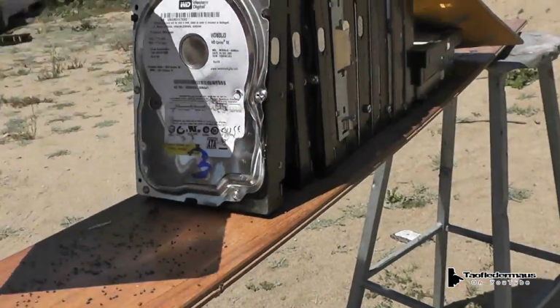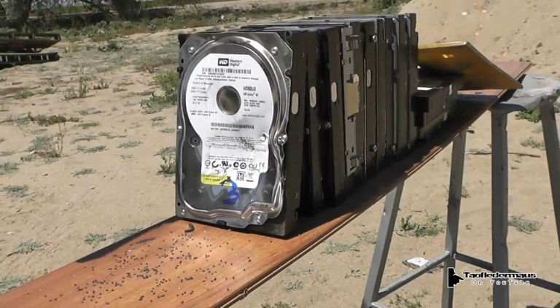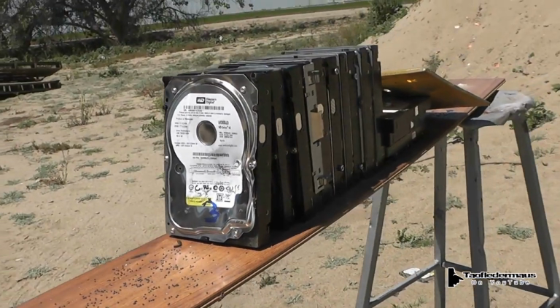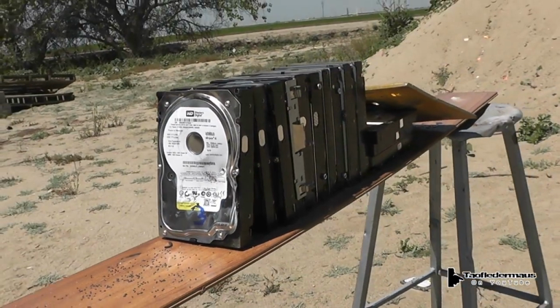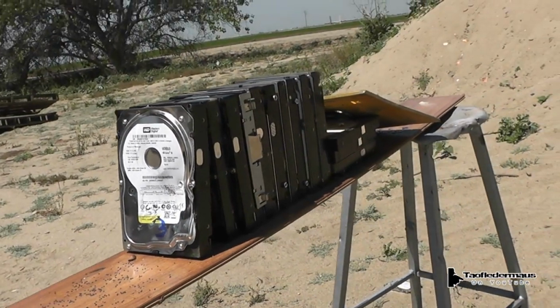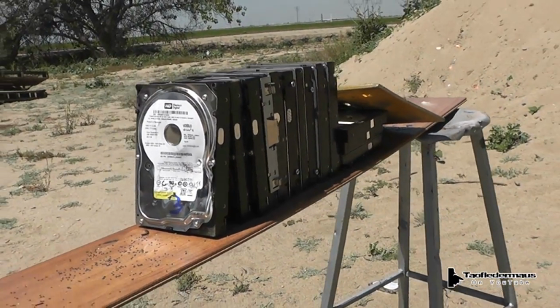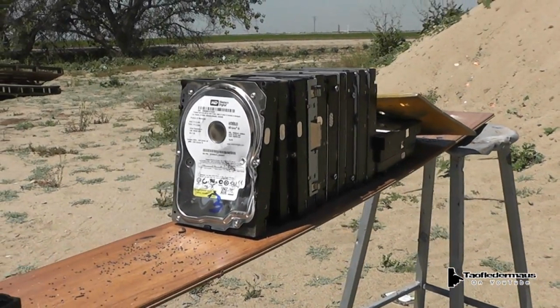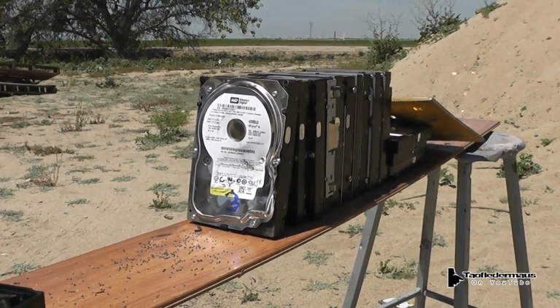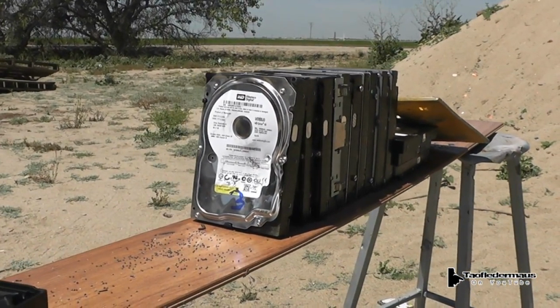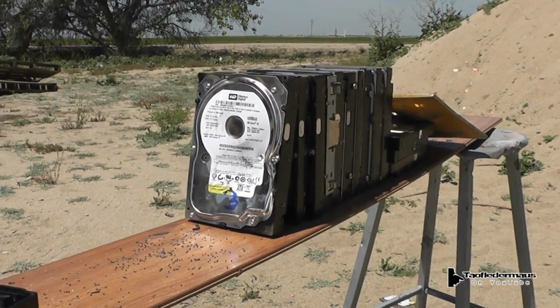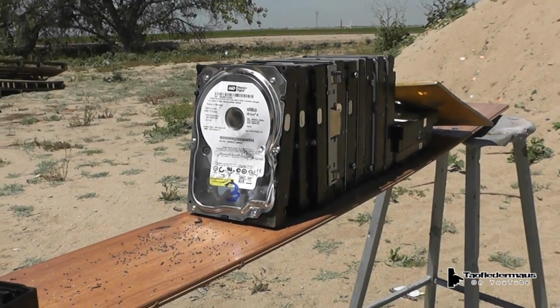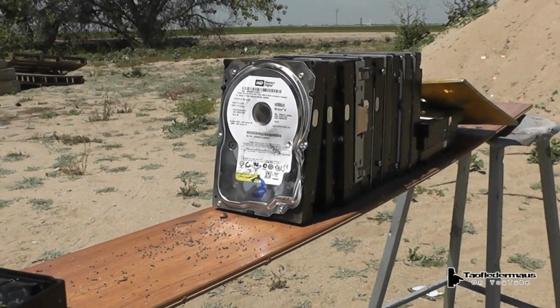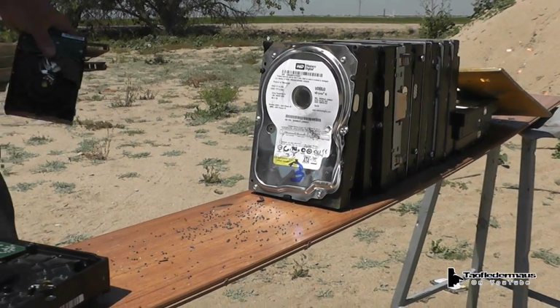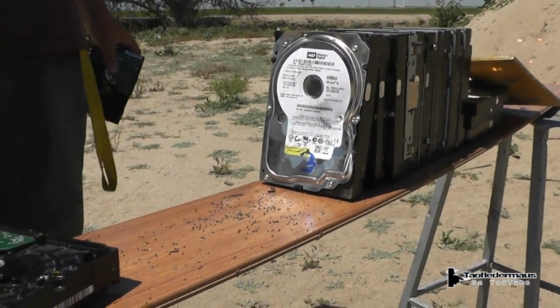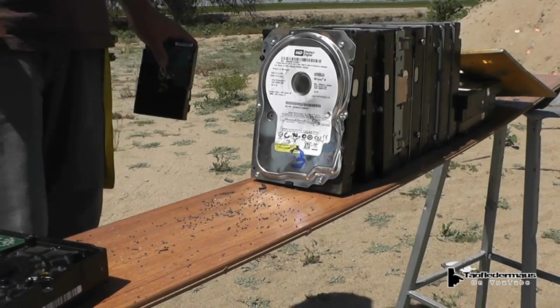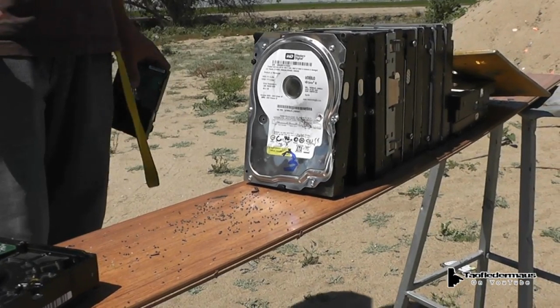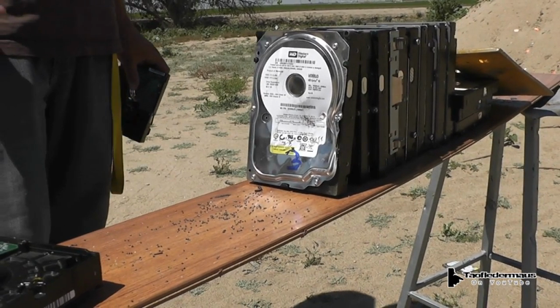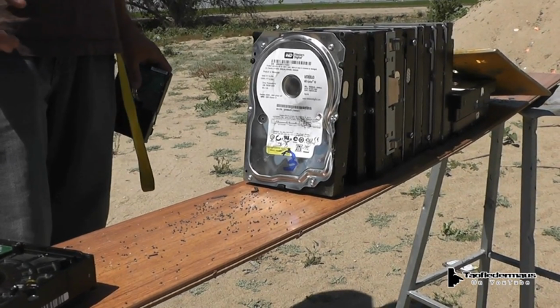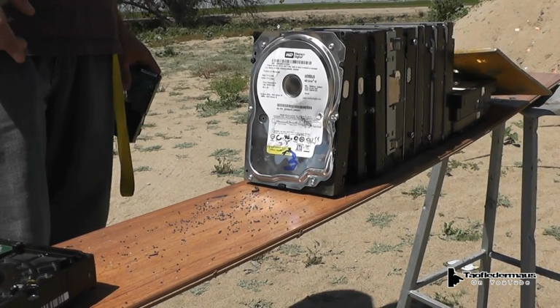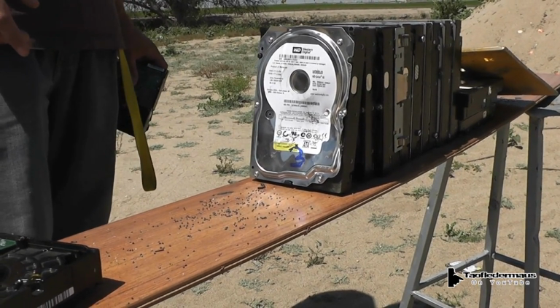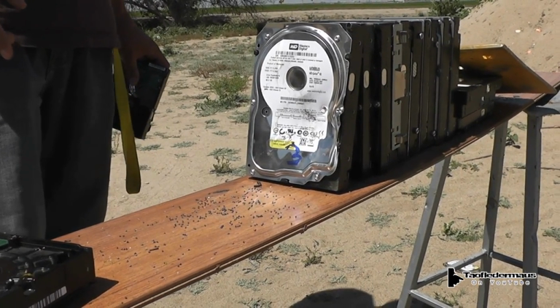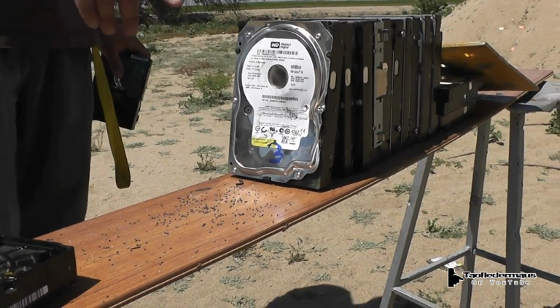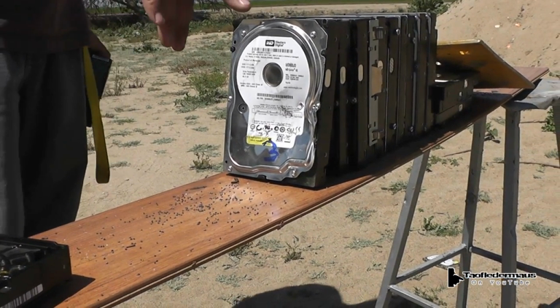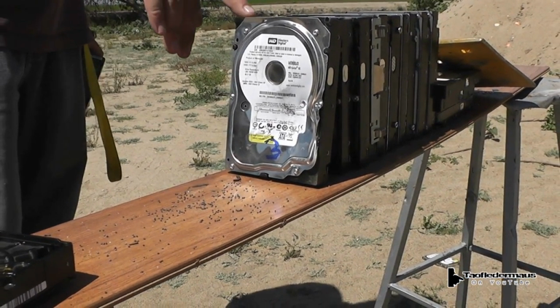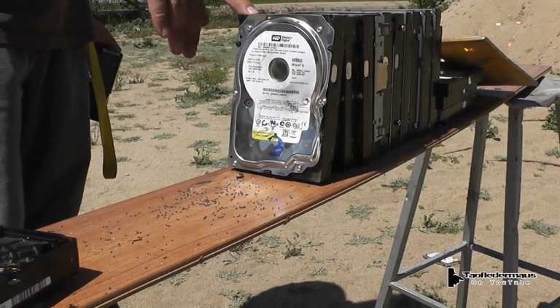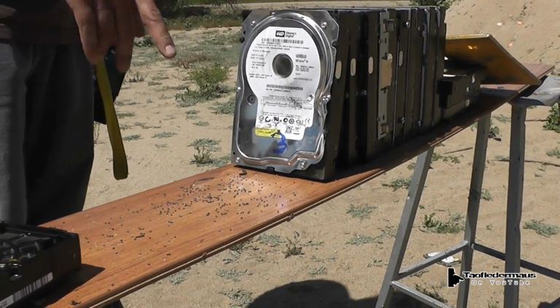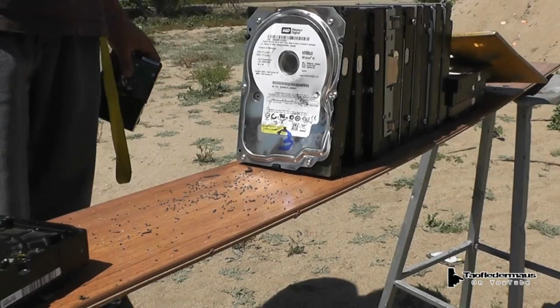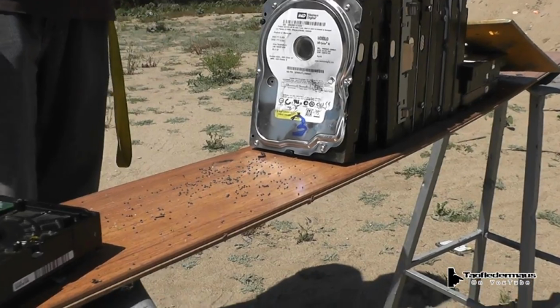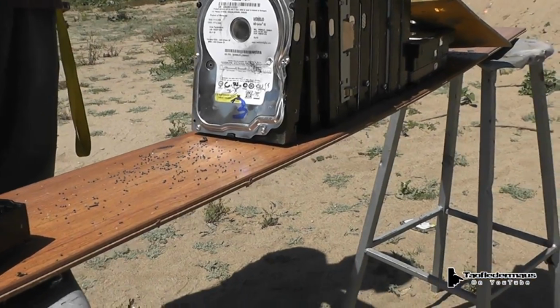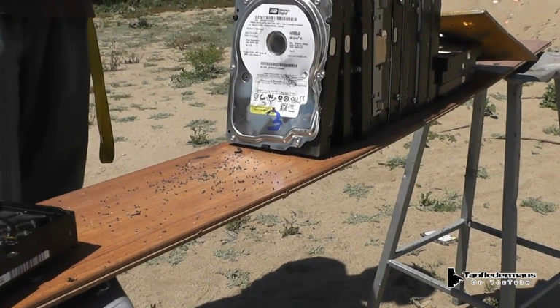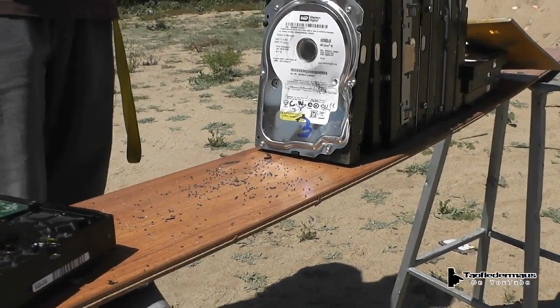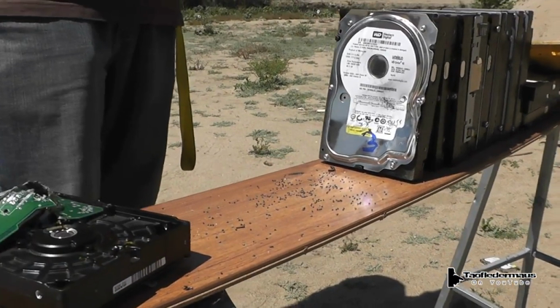So what do you think a deer slug will do - the three inch deer slug? I'm going four. Yes, I'm gonna say four also. I'm gonna say five. No, I'm gonna say three. I'm gonna say five.